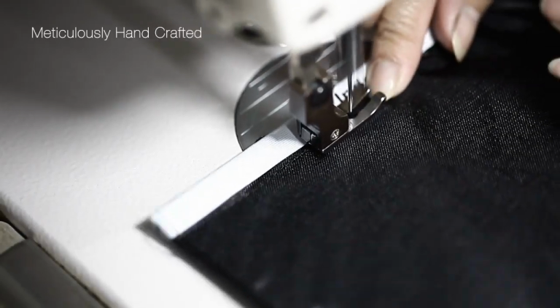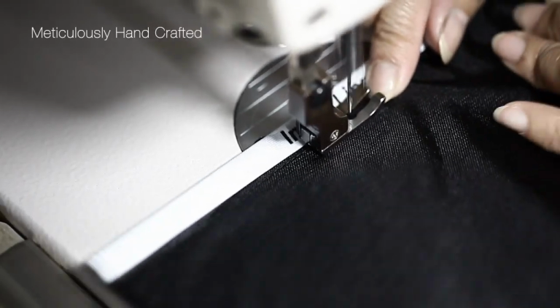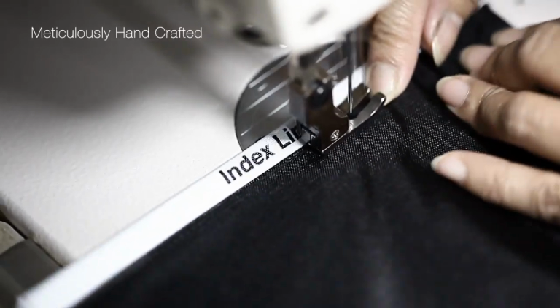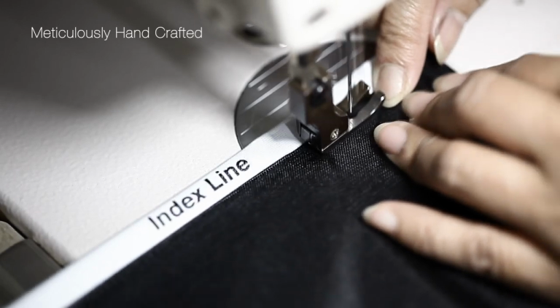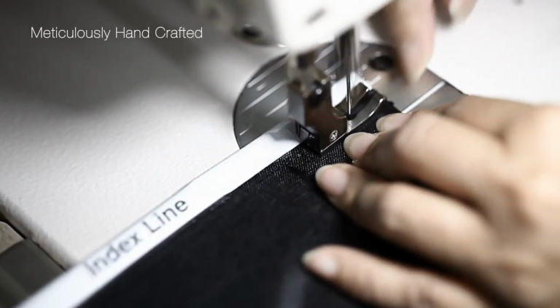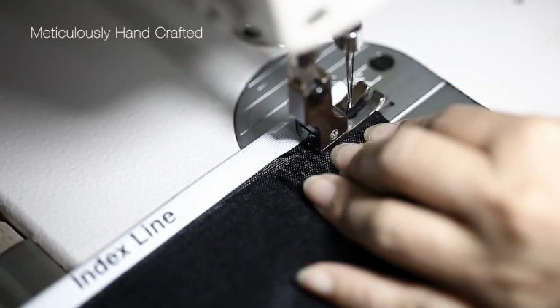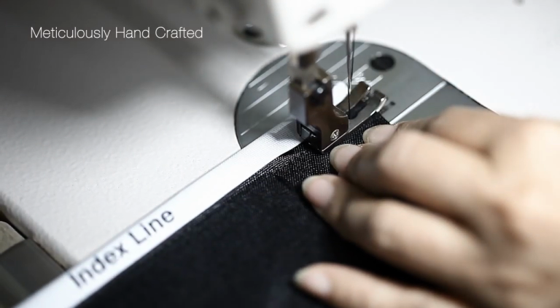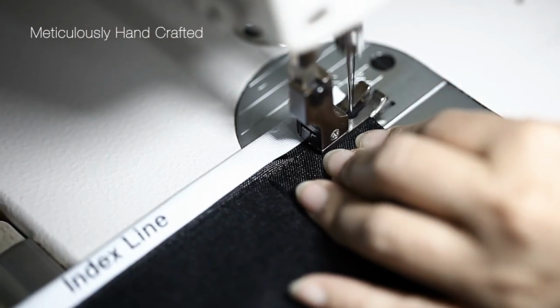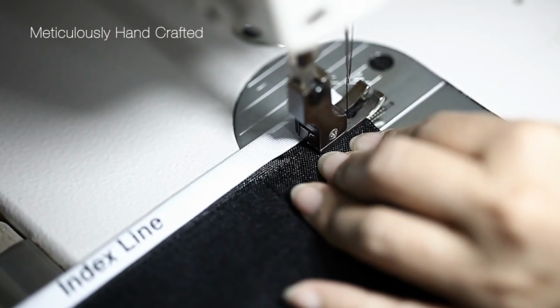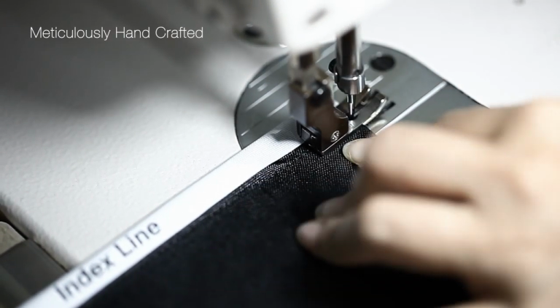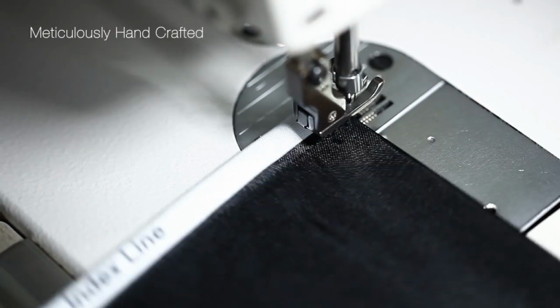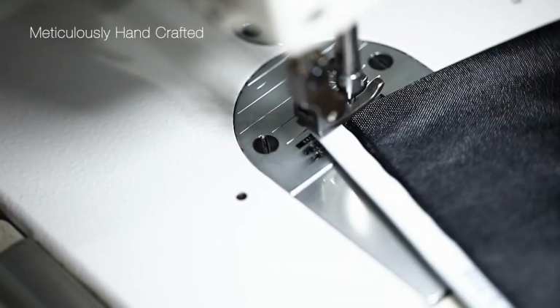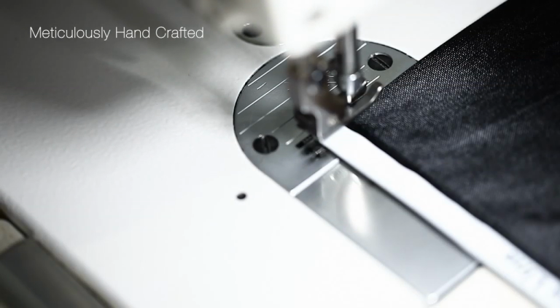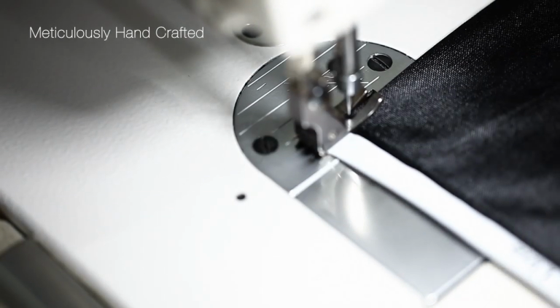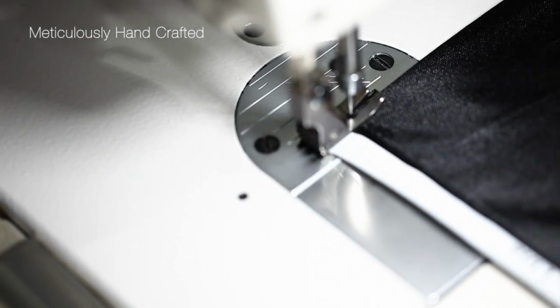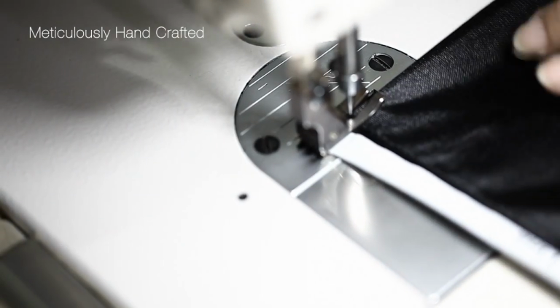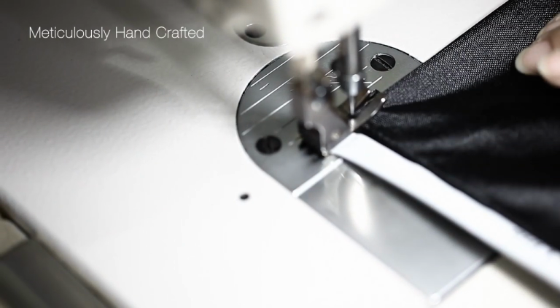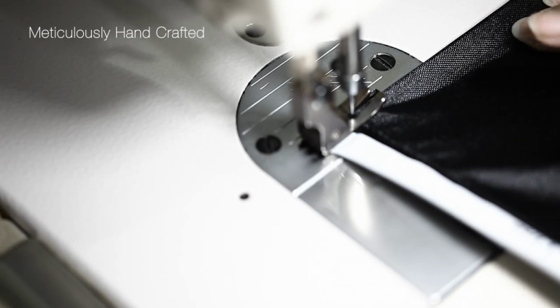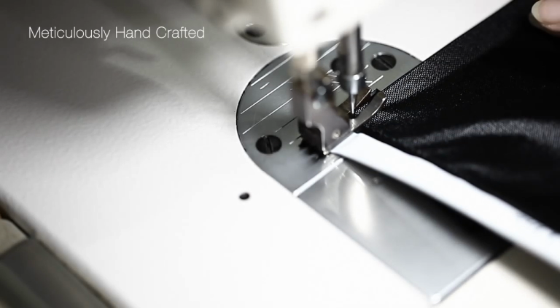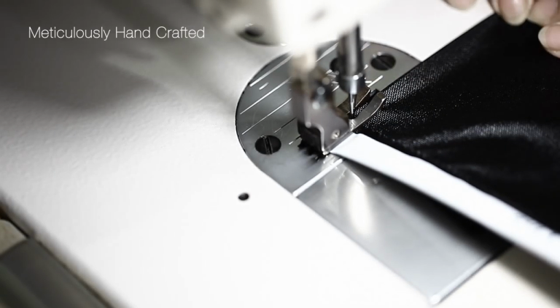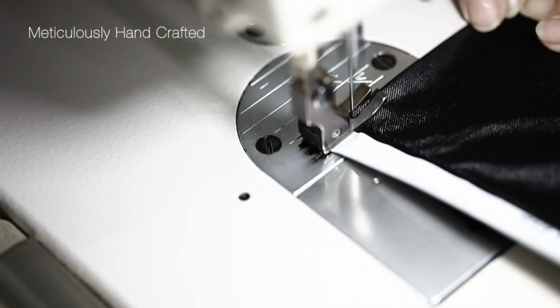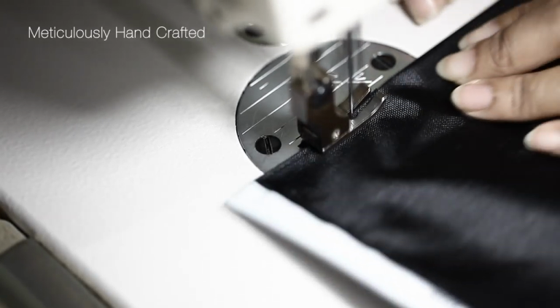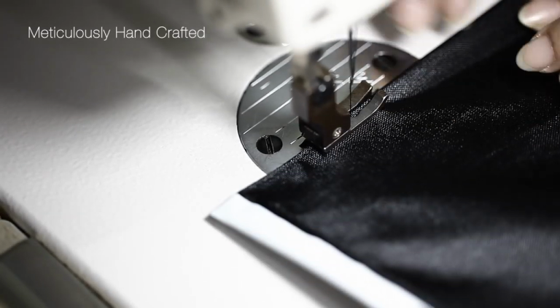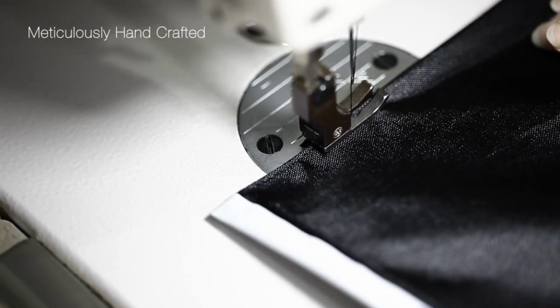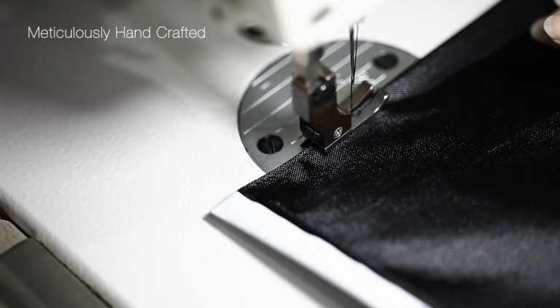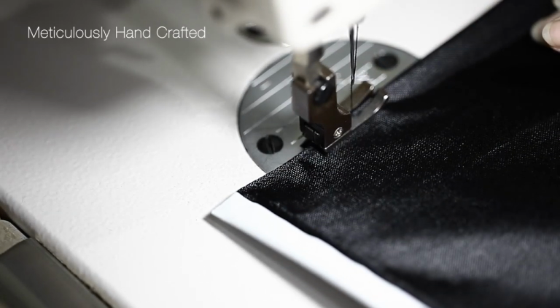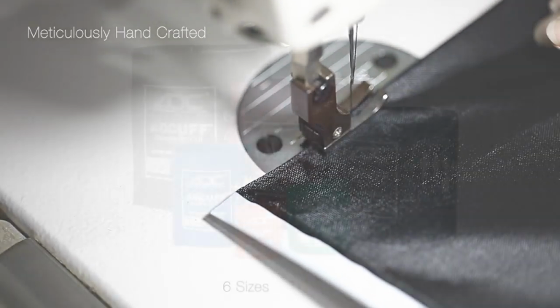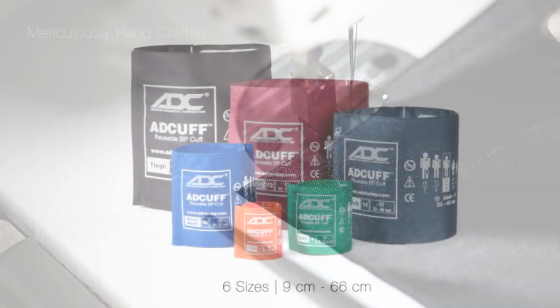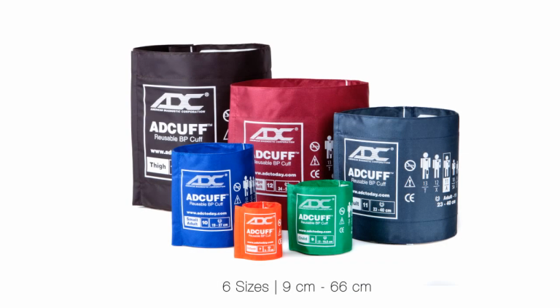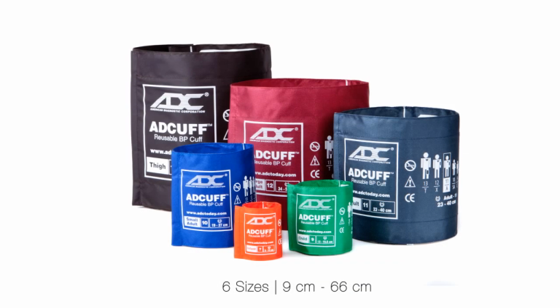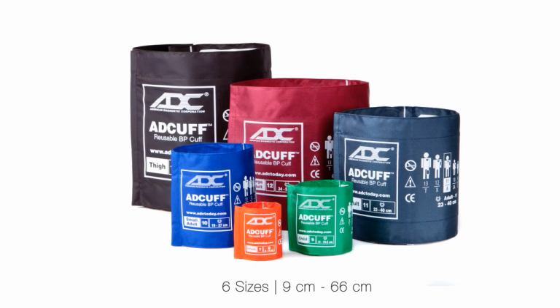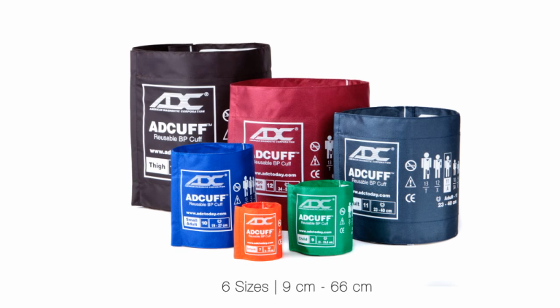The ad cuff is made from soft, comfortable, patient-friendly 2-10 denier nylon and sewn with shrink-resistant nylon thread to ensure it can handle repeated cleaning.